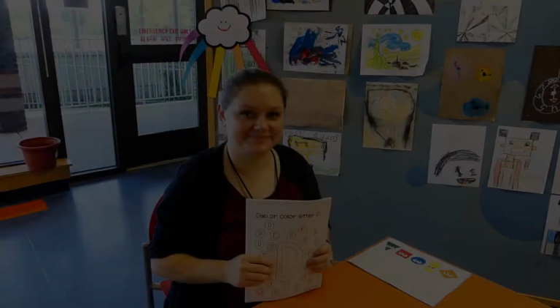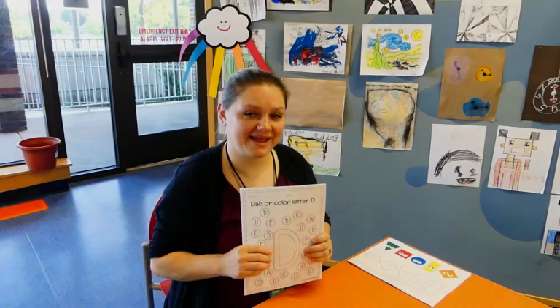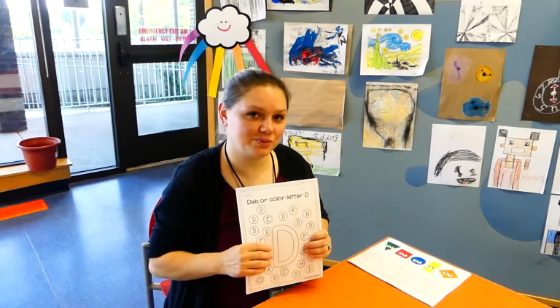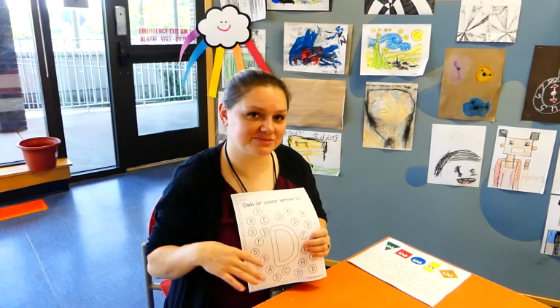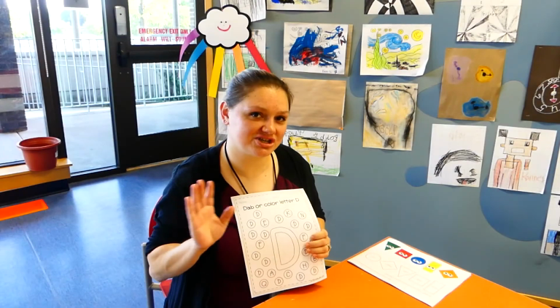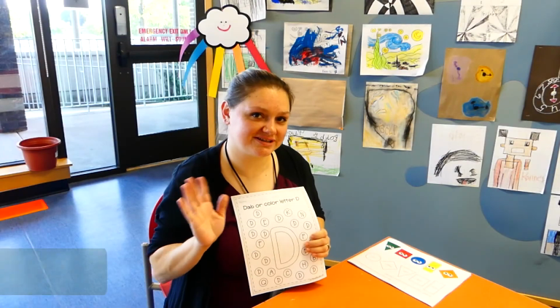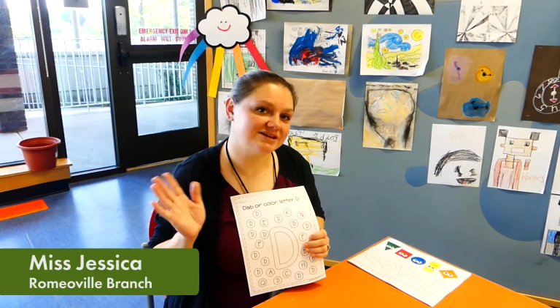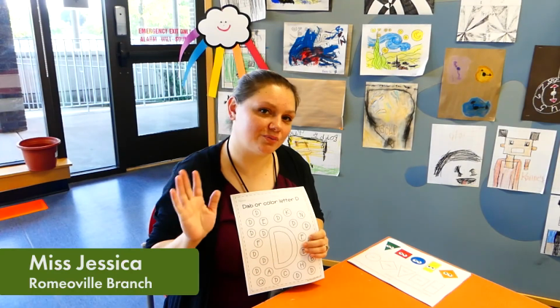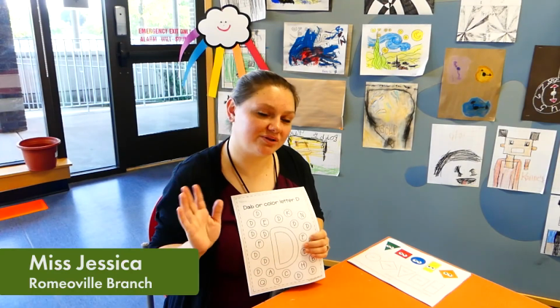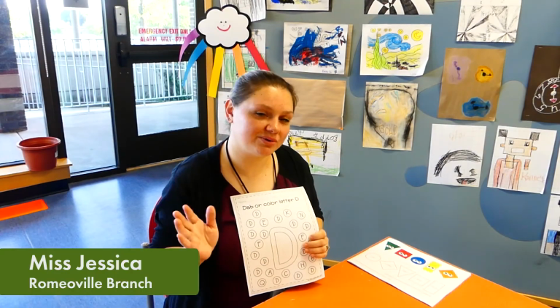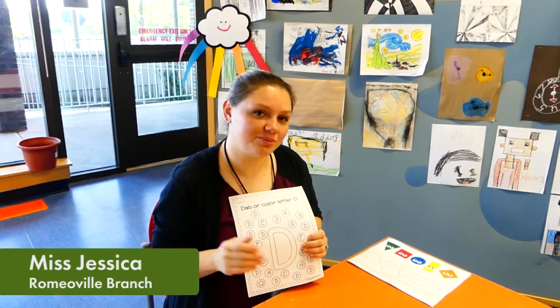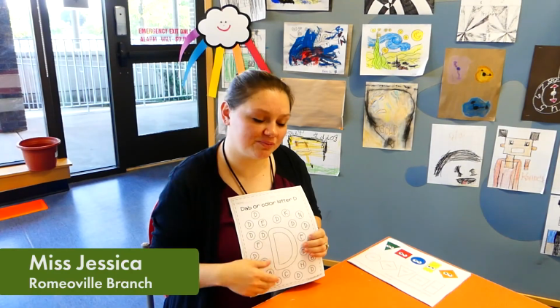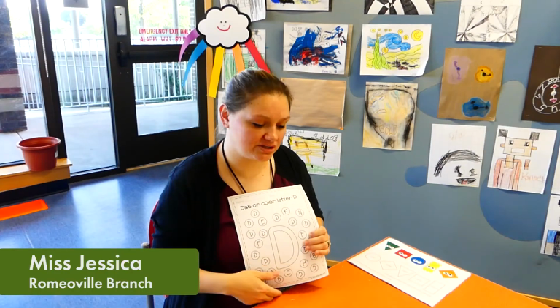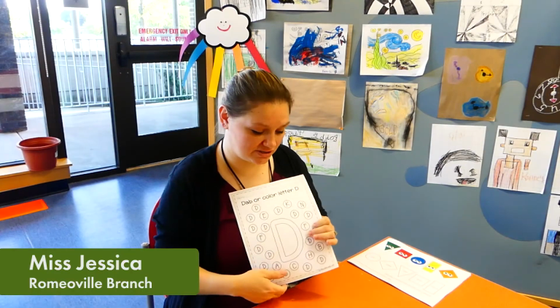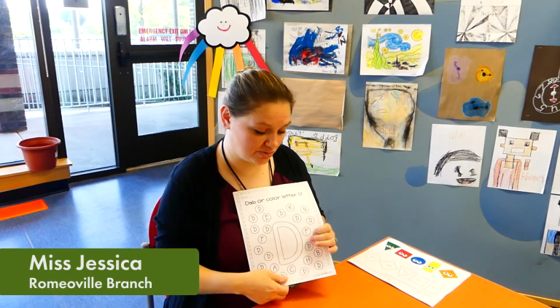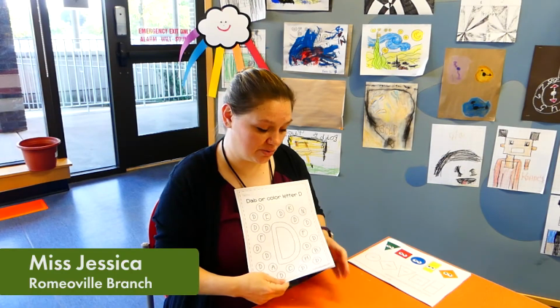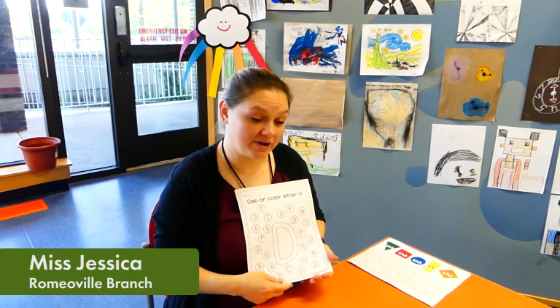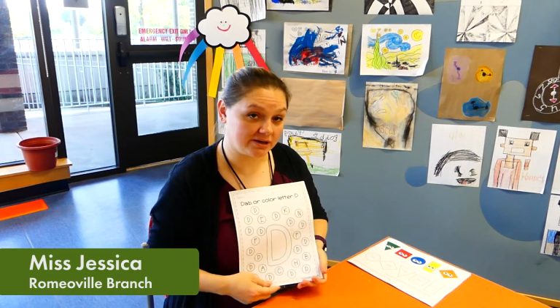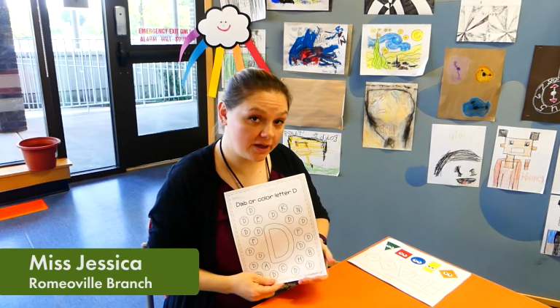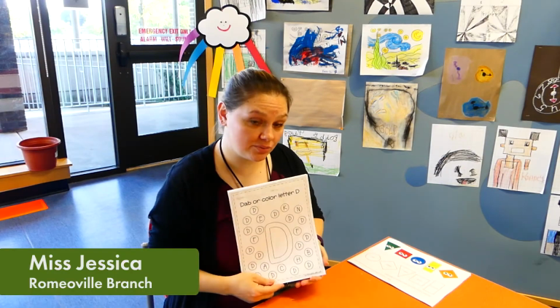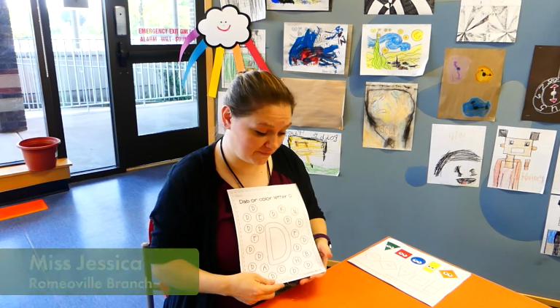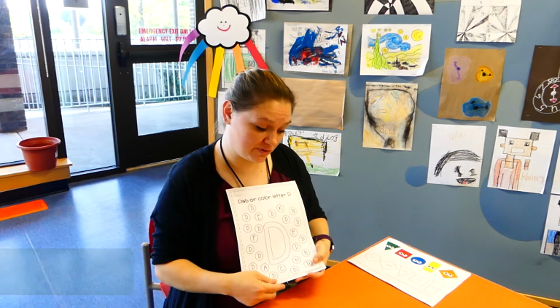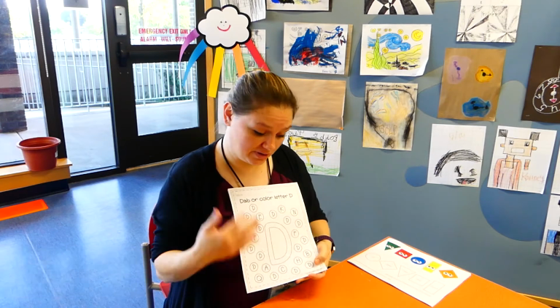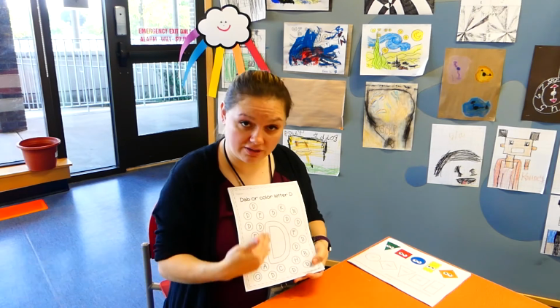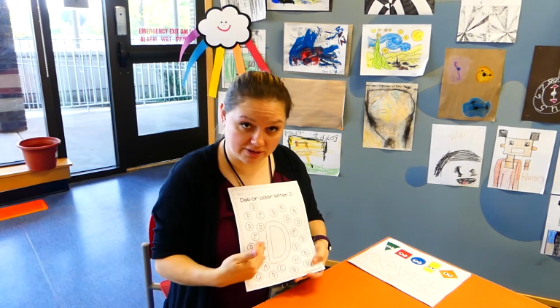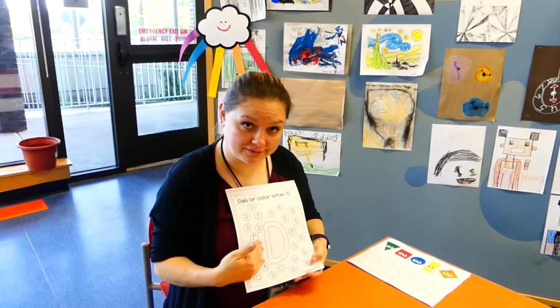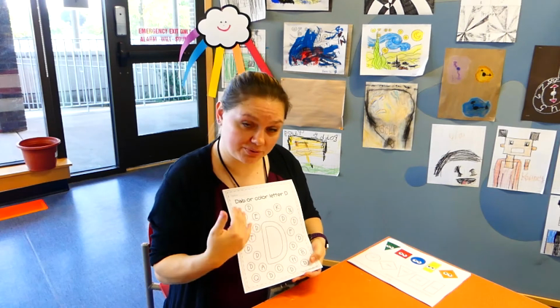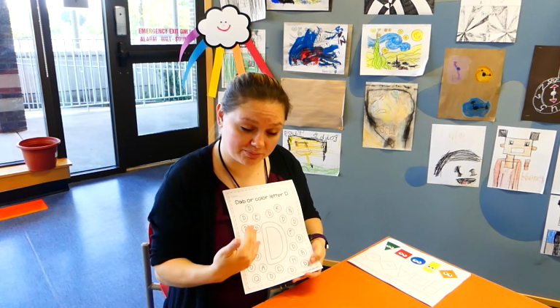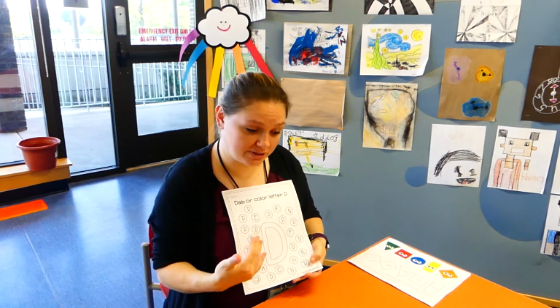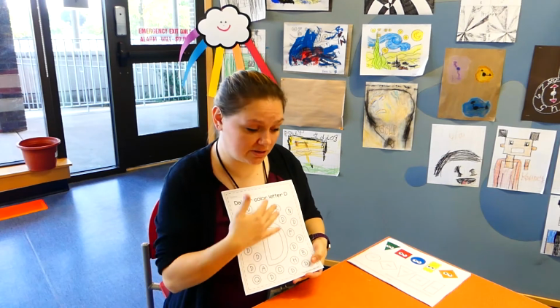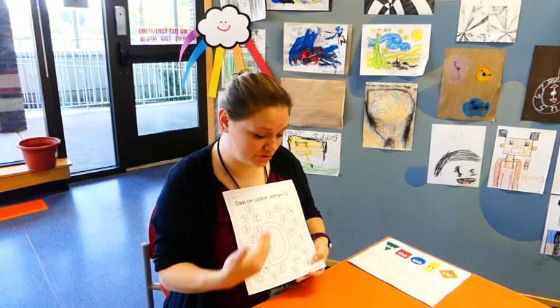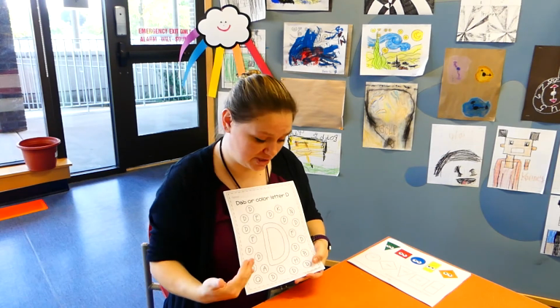Hi everyone, it's Miss Jessica from White Oak Library Romulo Branch. So we're at another week for another letter, number, and another shape.